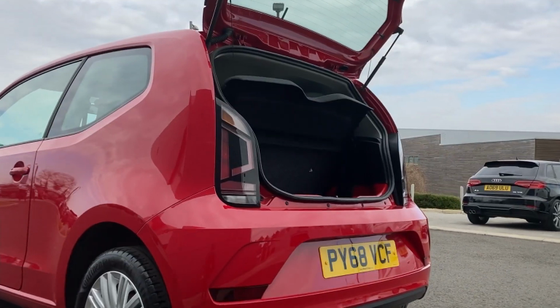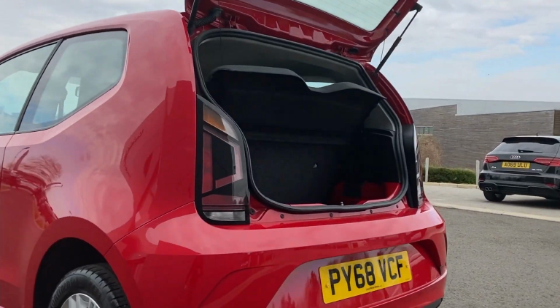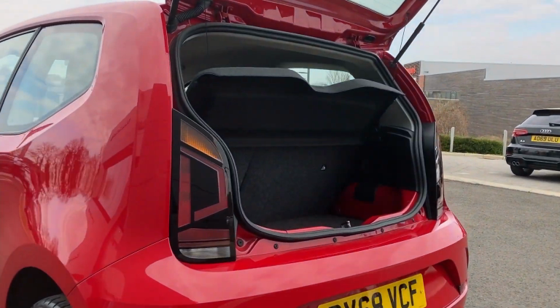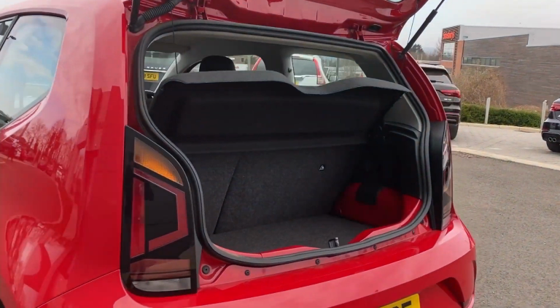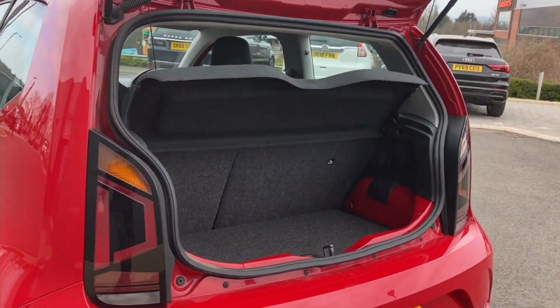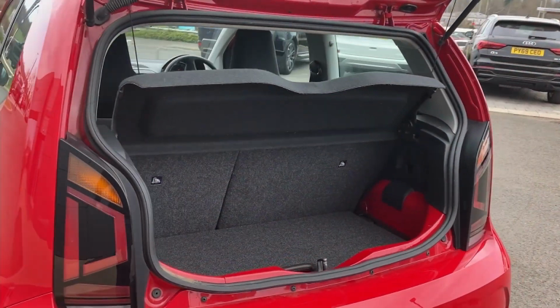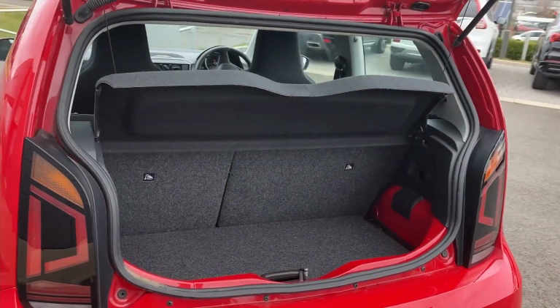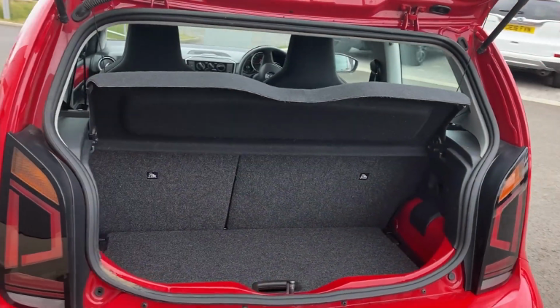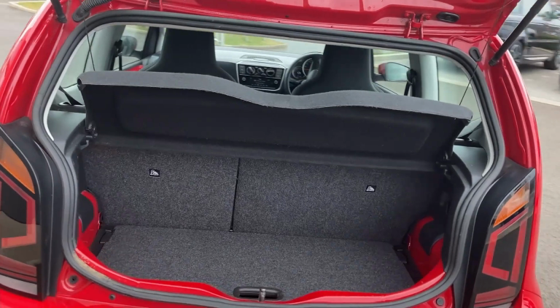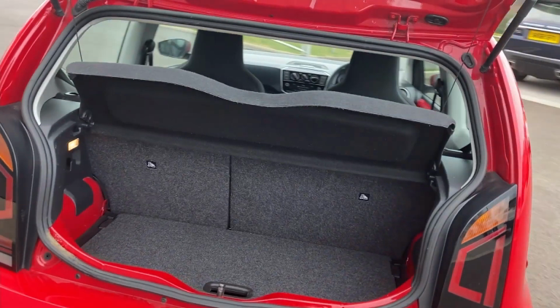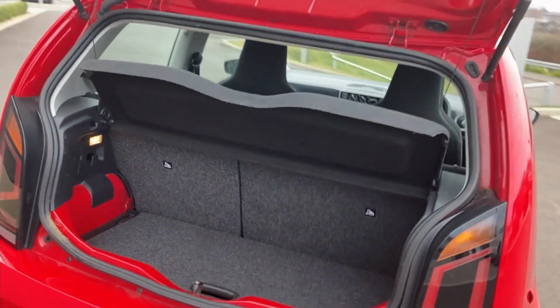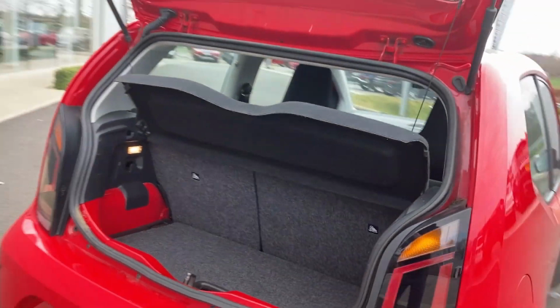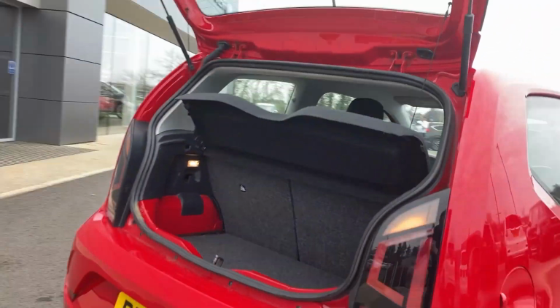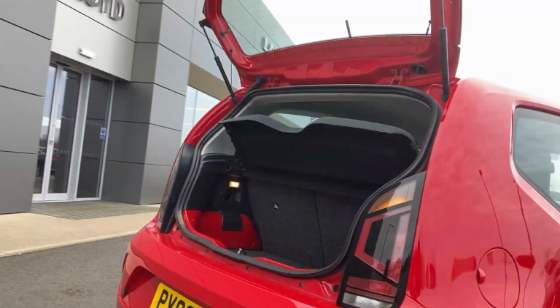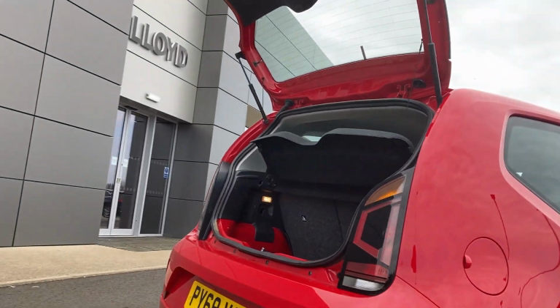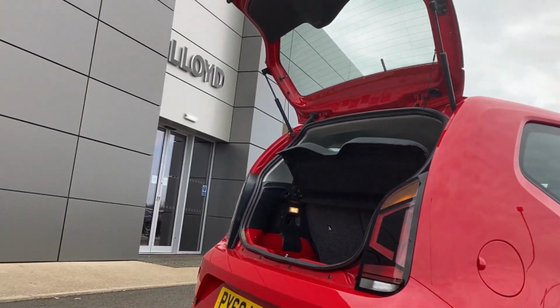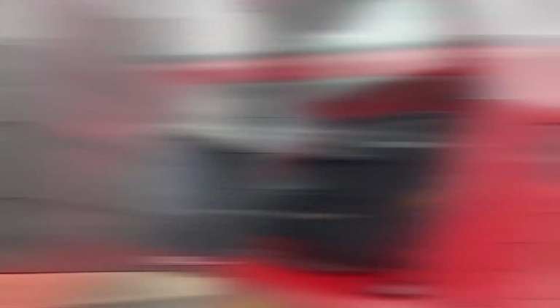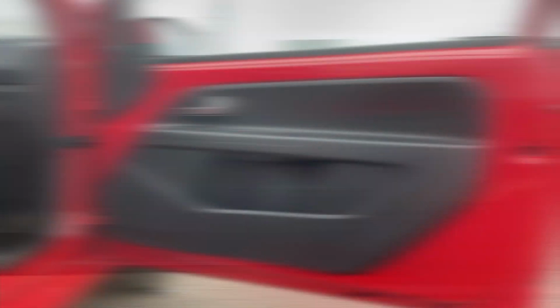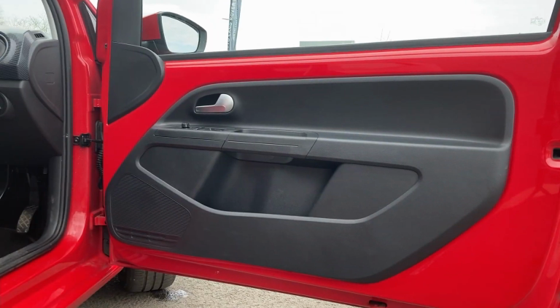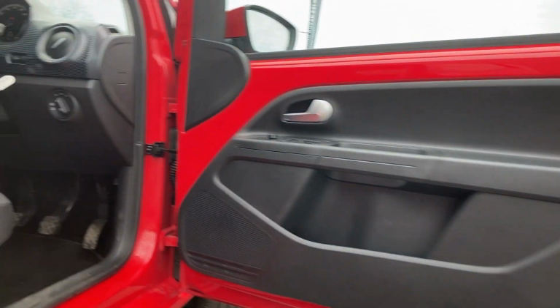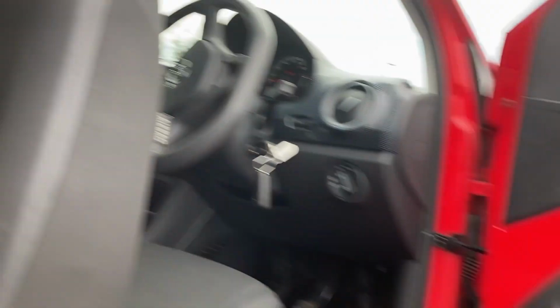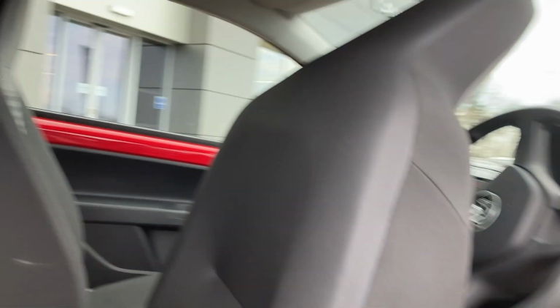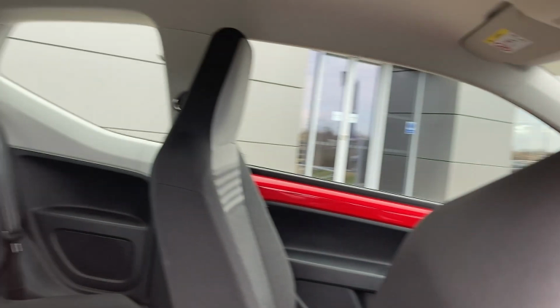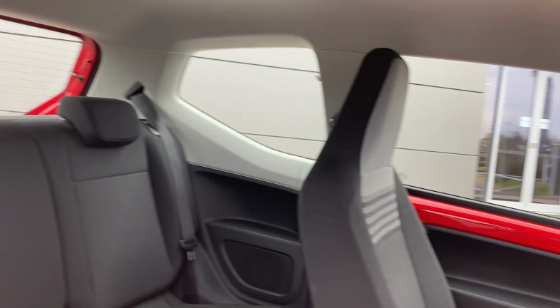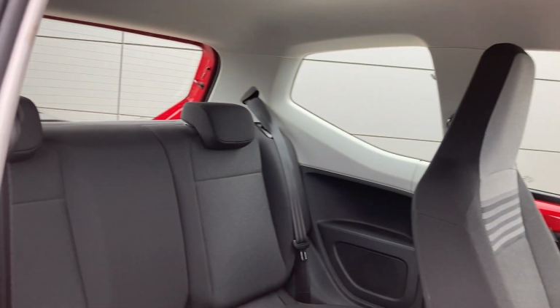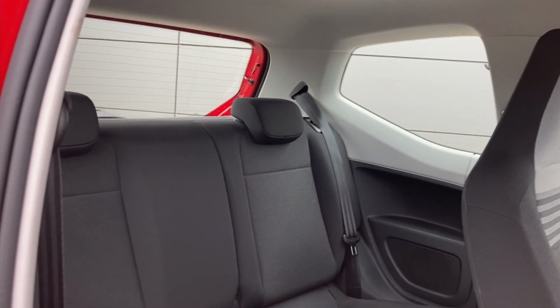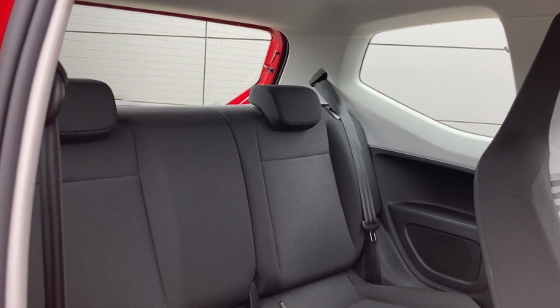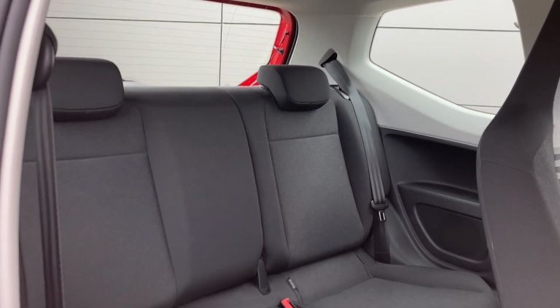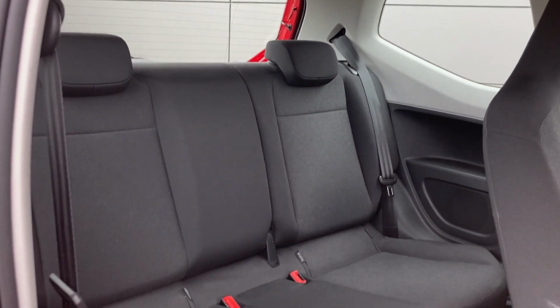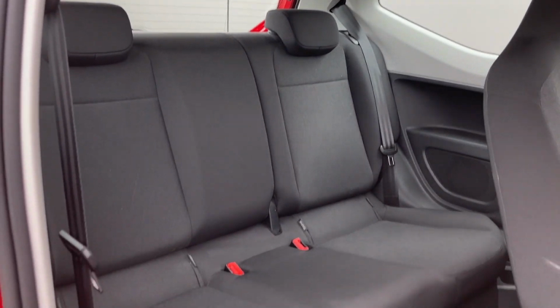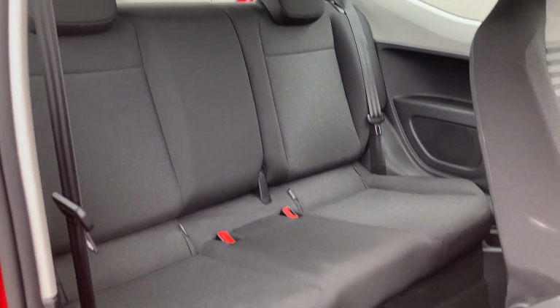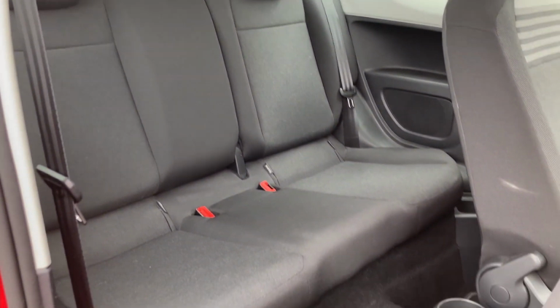As we come beneath the tailgate now we can see the folding rear seats and the boot floor. As we come into the rear of the cabin now we can see the grey cloth seats with the Isofix child seat mounts.